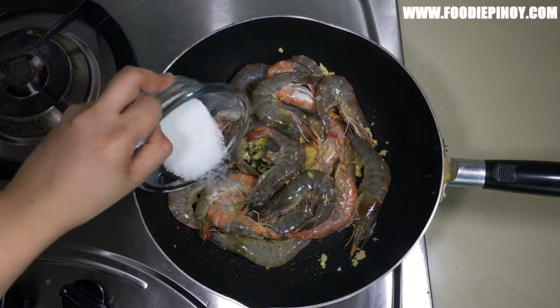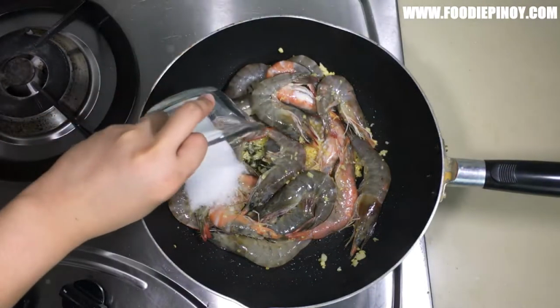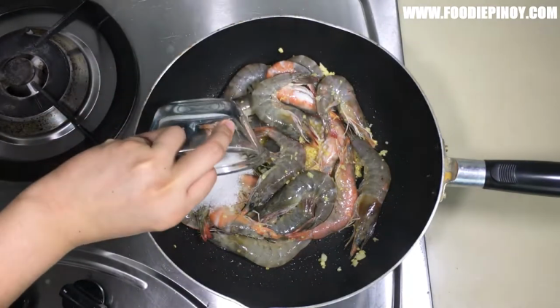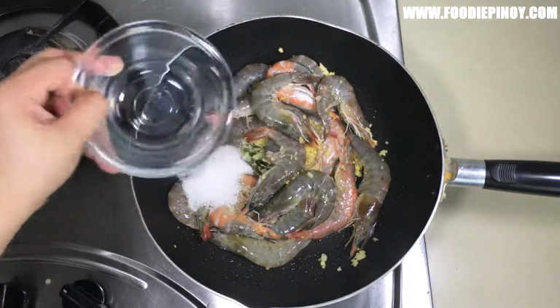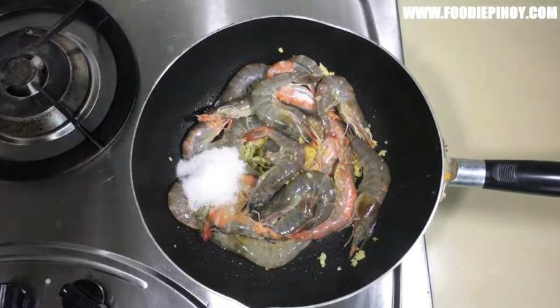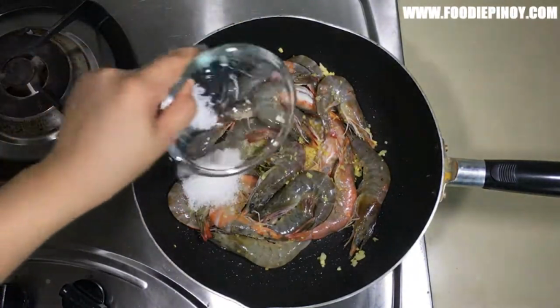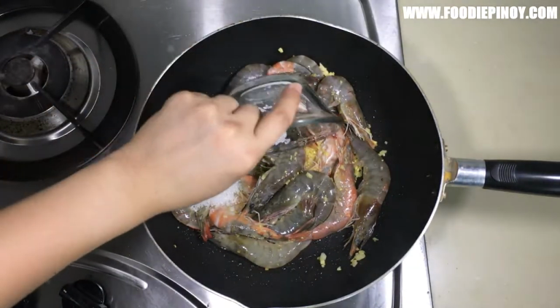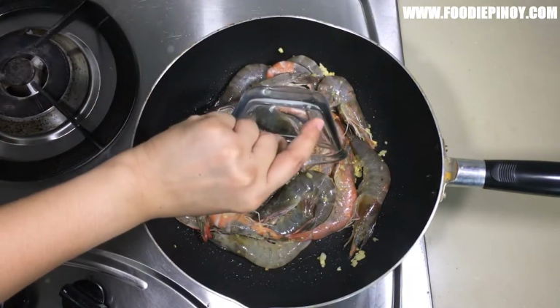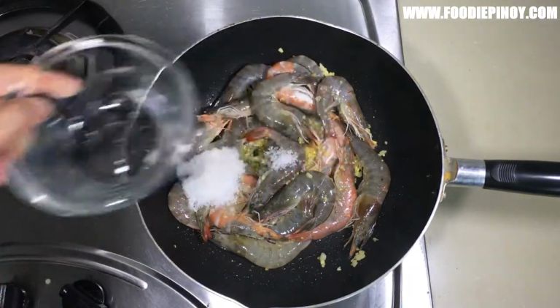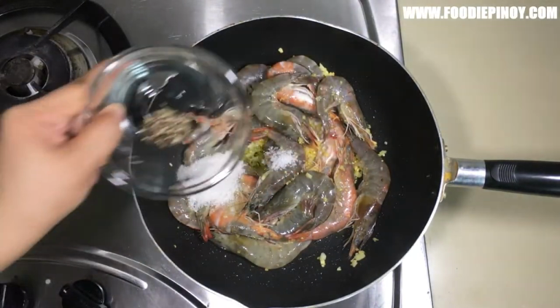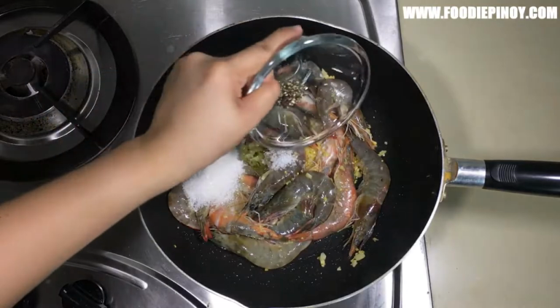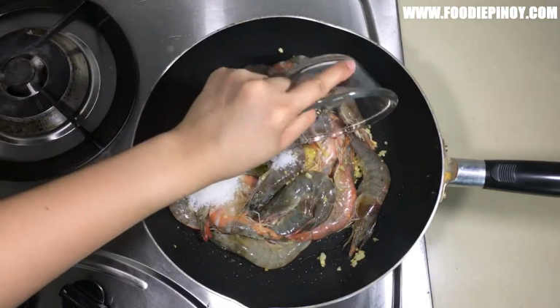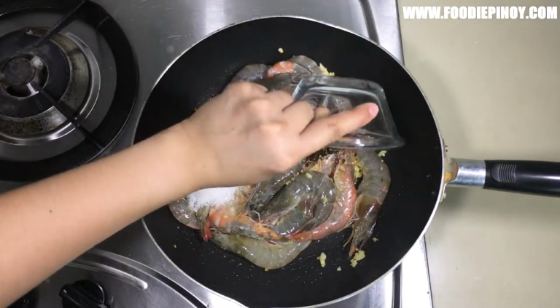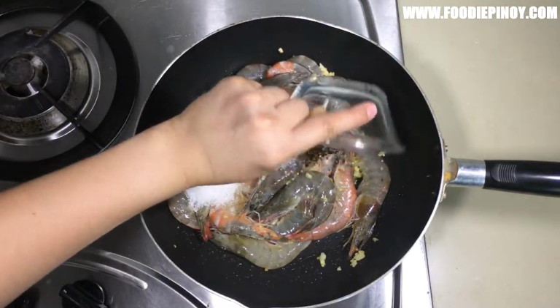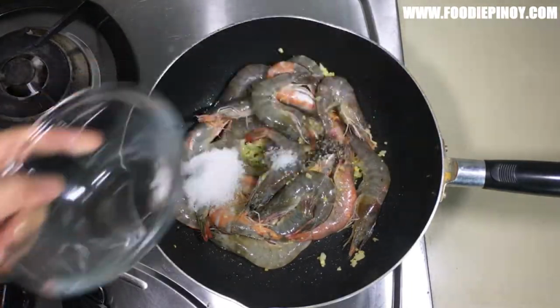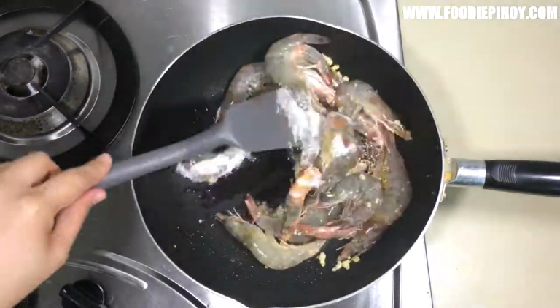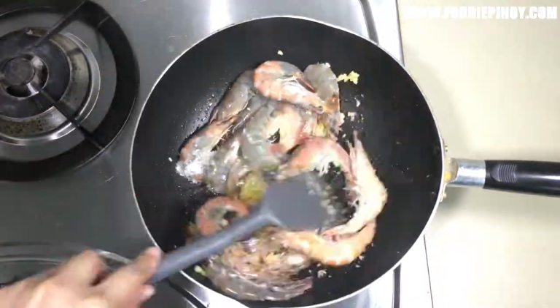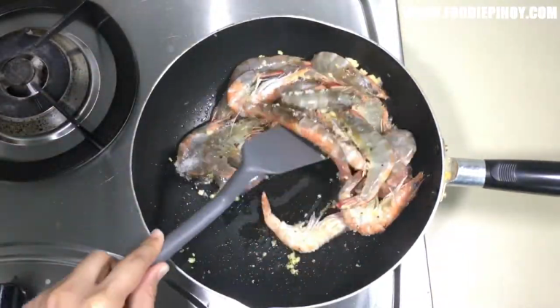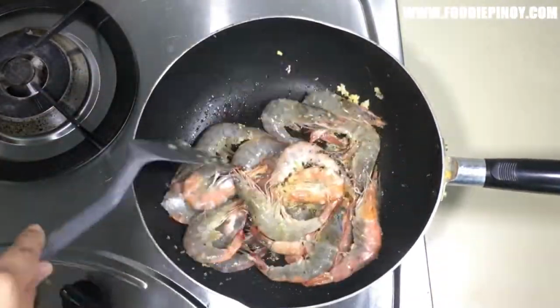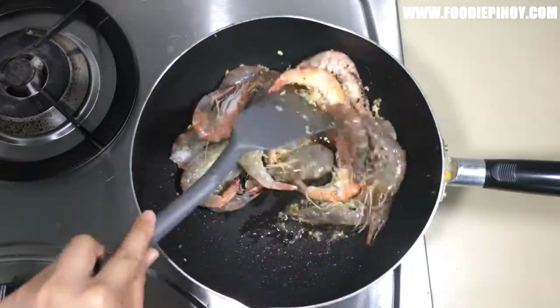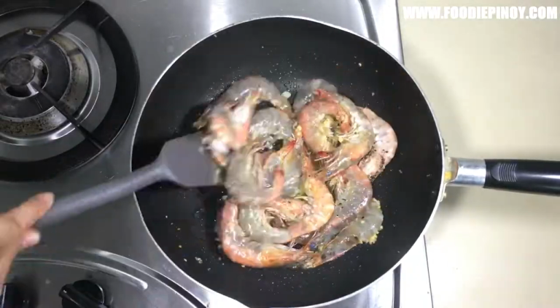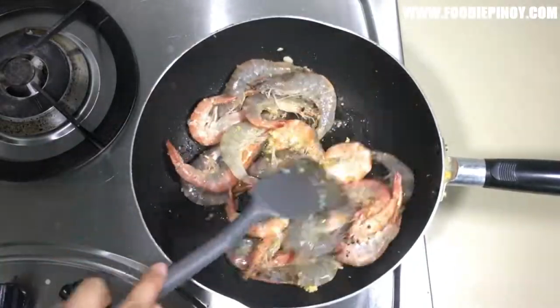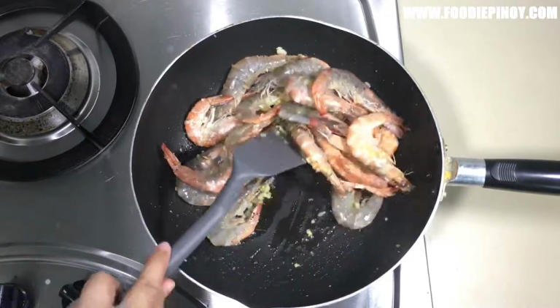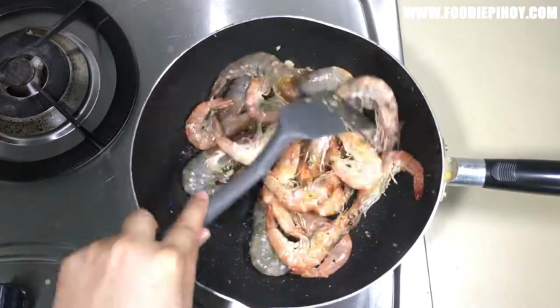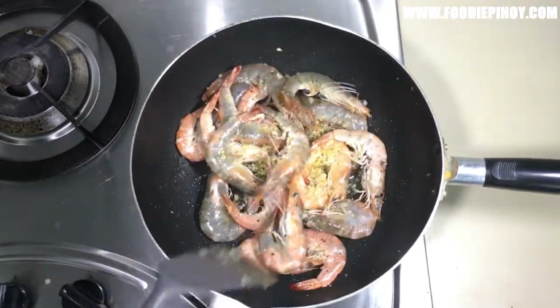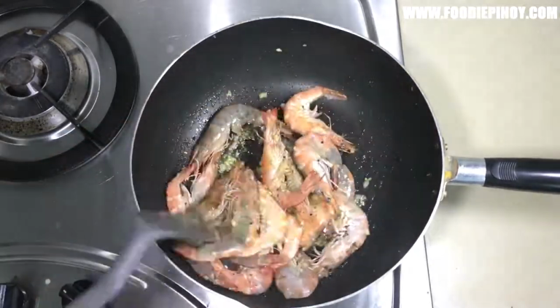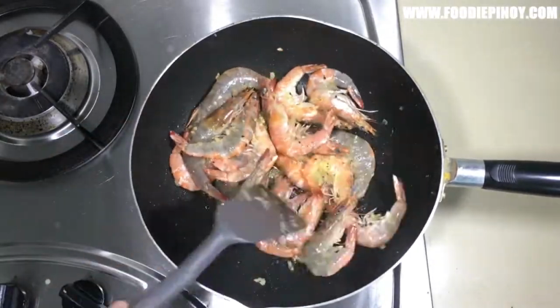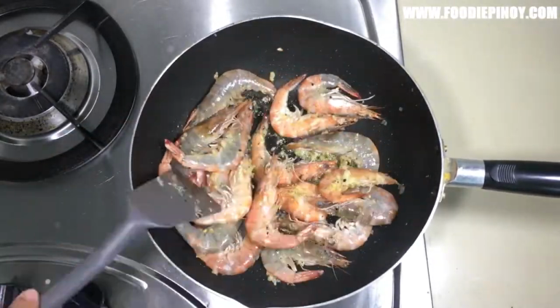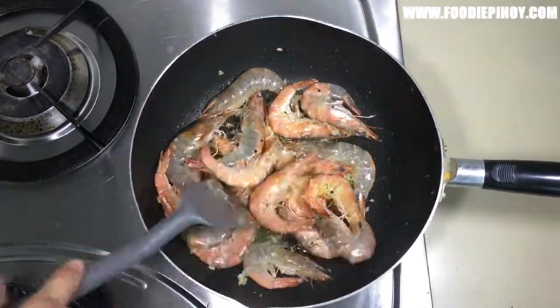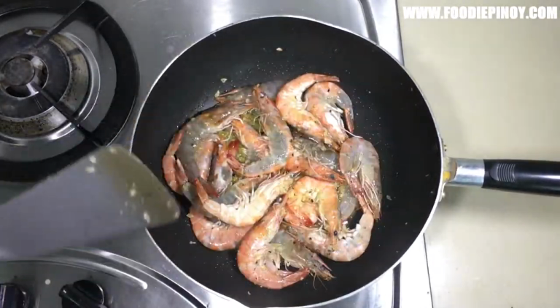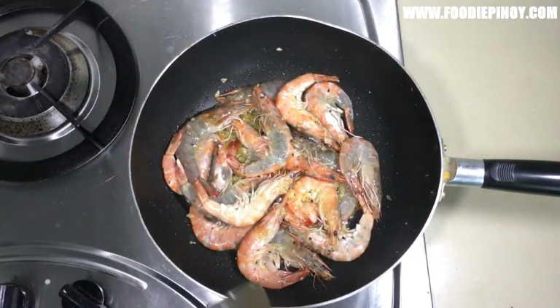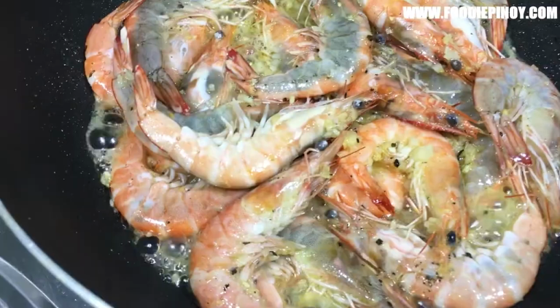Season with sugar, salt, and pepper. Mix for 3 minutes or until all the shrimp have turned orange and curled into a C-shape.